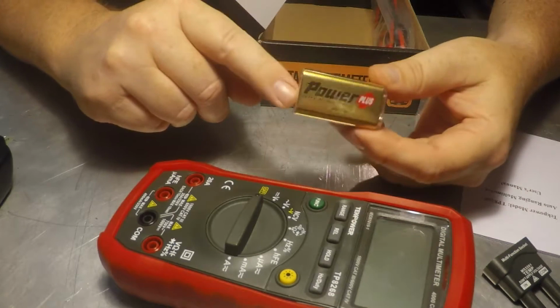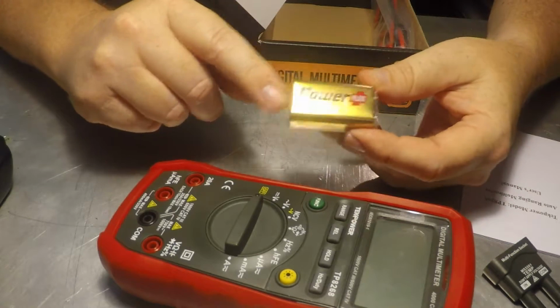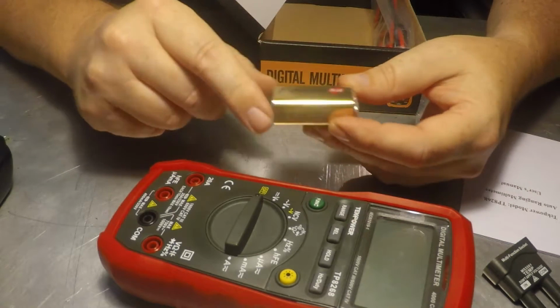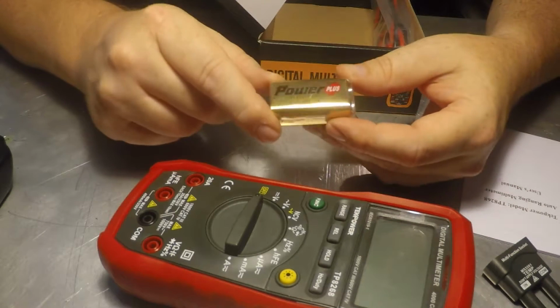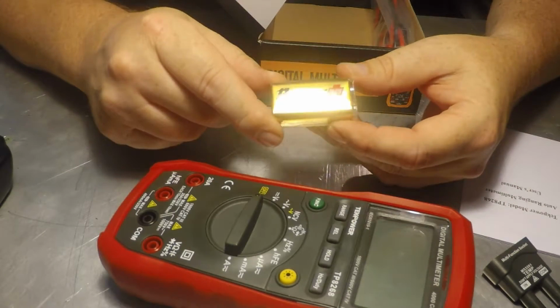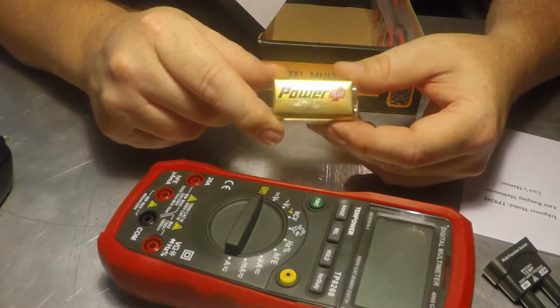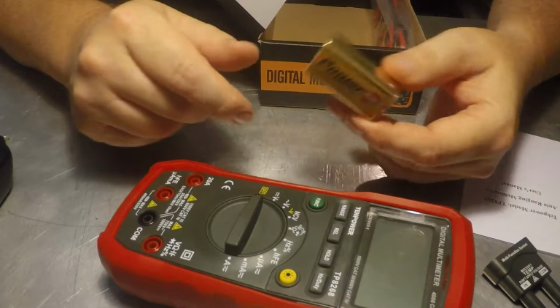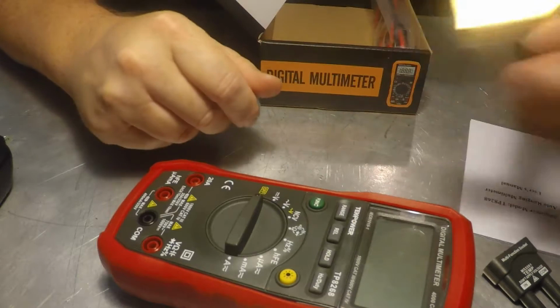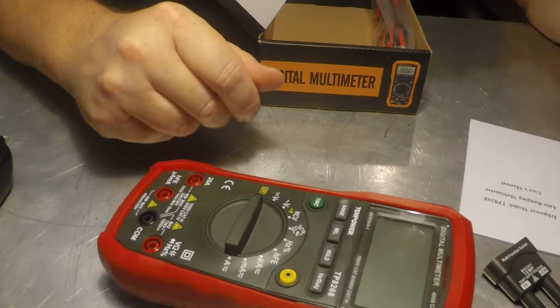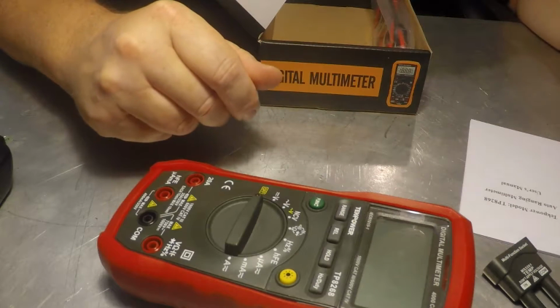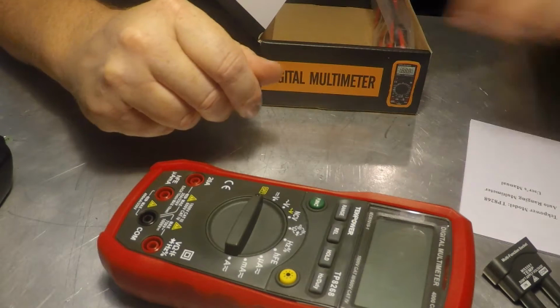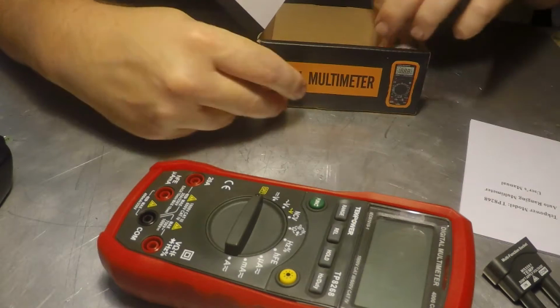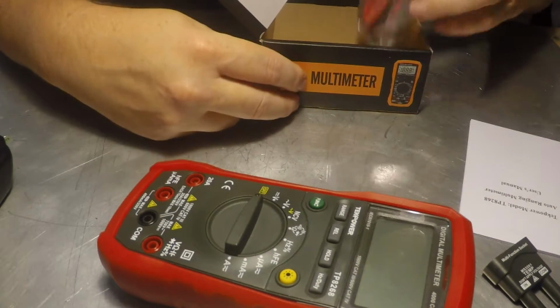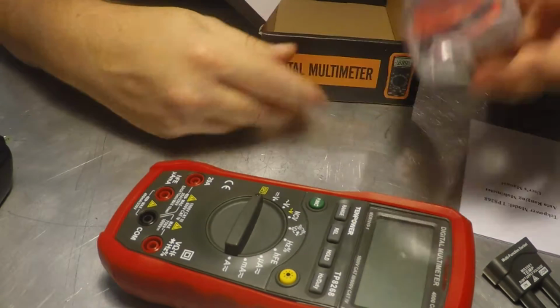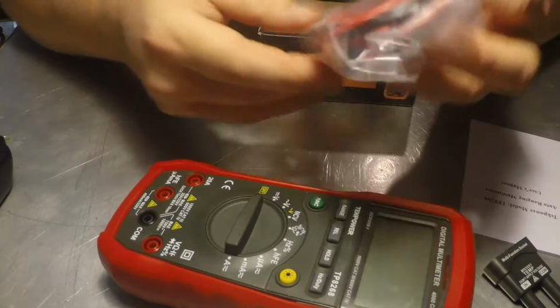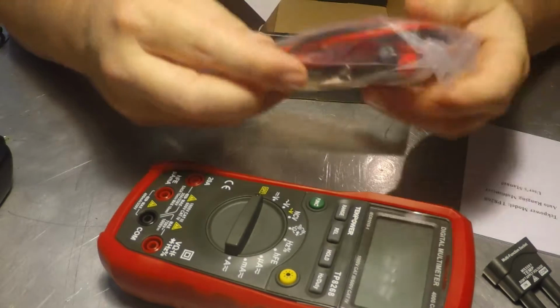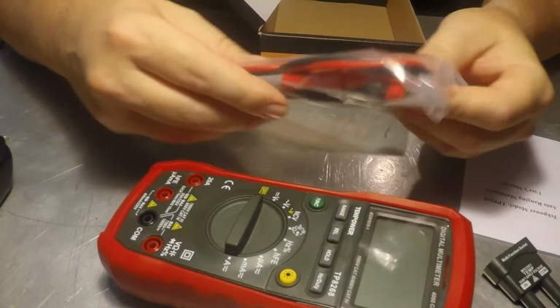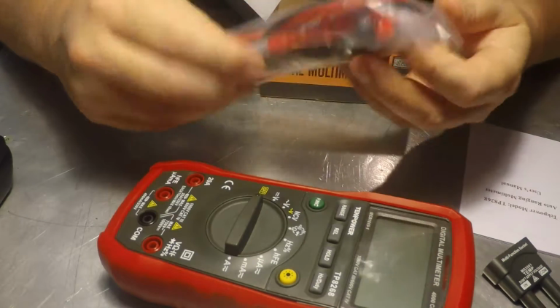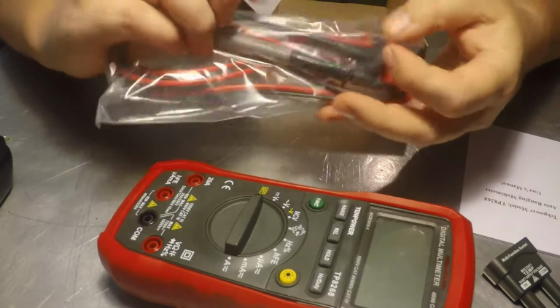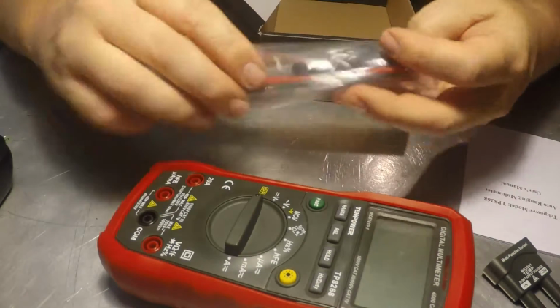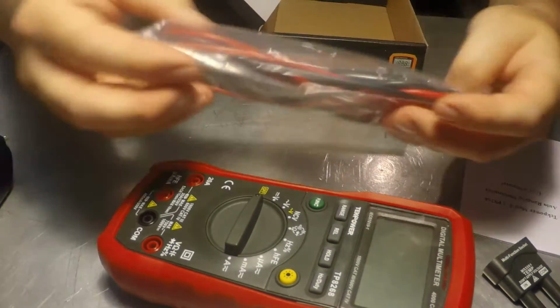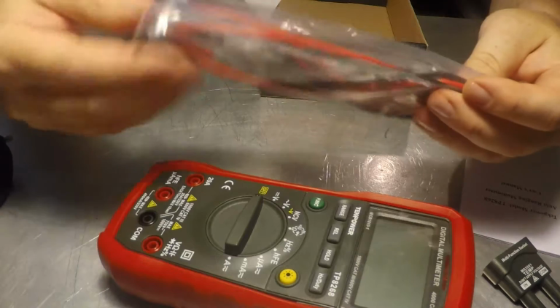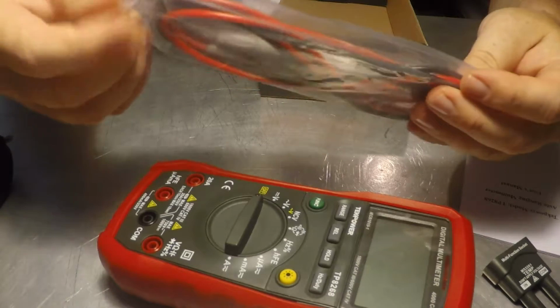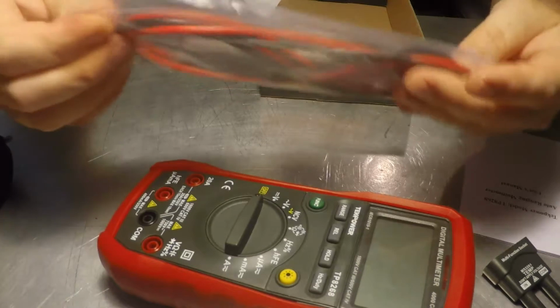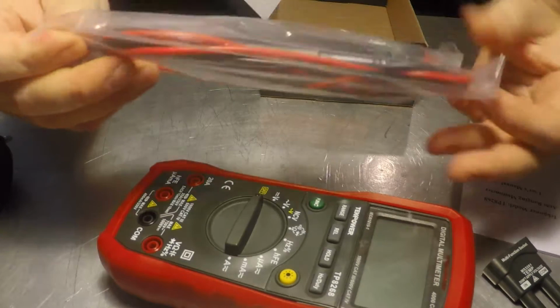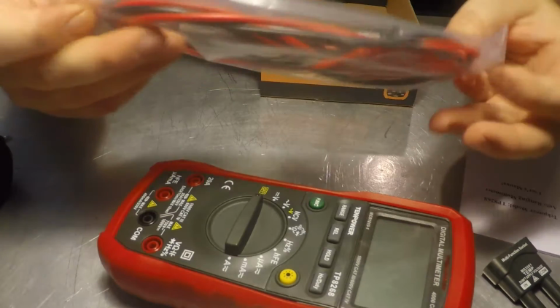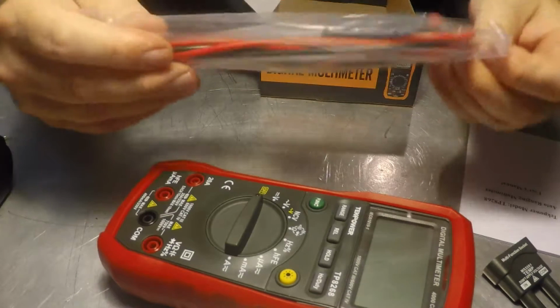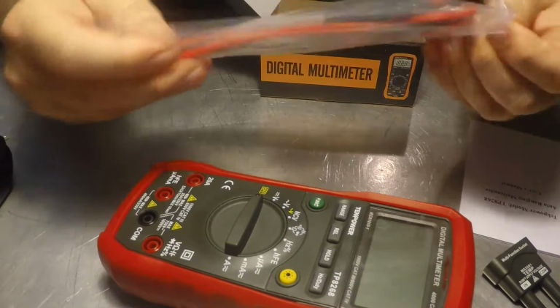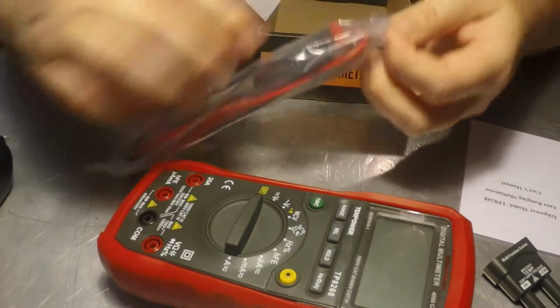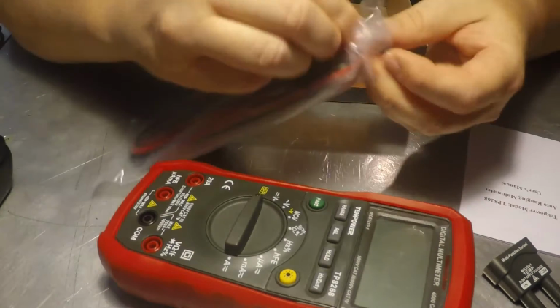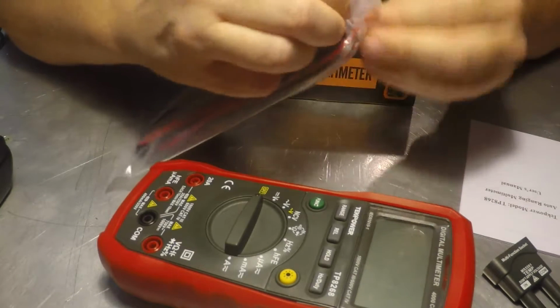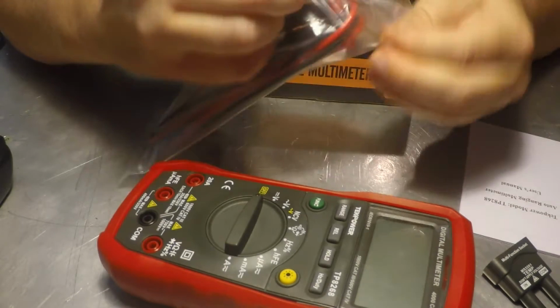These battery holders tend to break after a short amount of time and you end up with battery acid in your multimeter, so no thanks. The probes — let's take a peek at these. They are actually sealed, which is good.